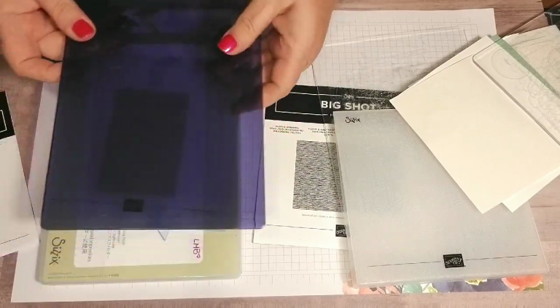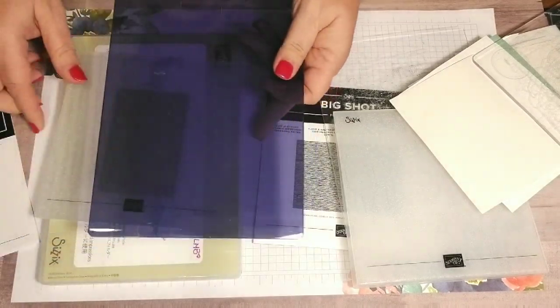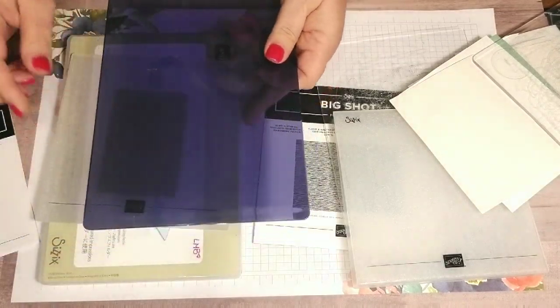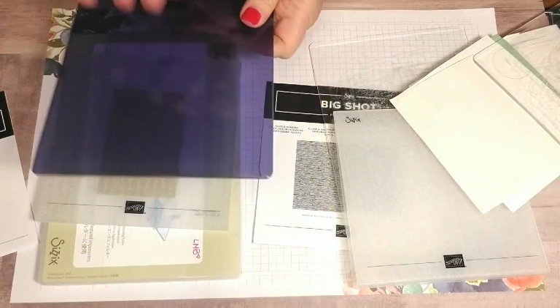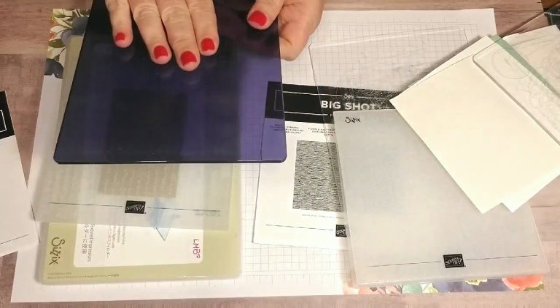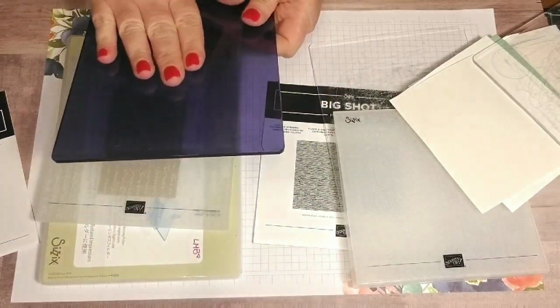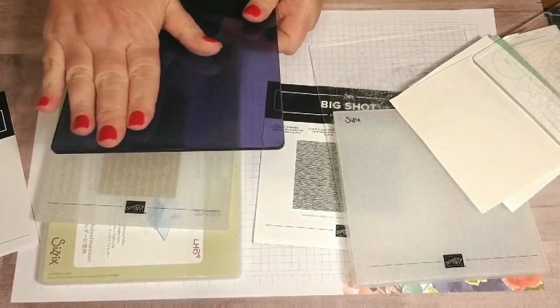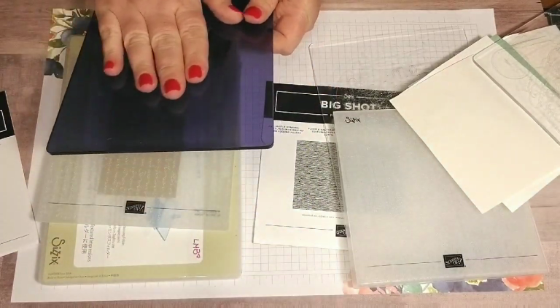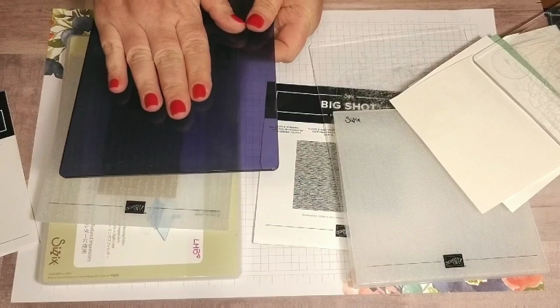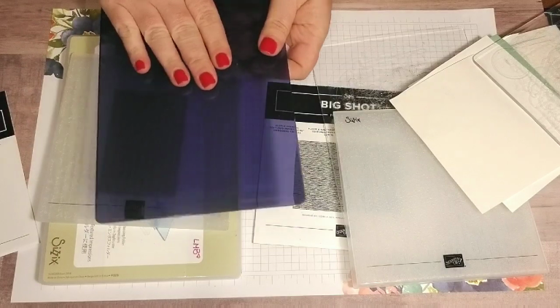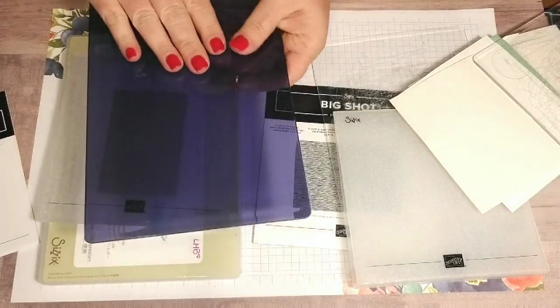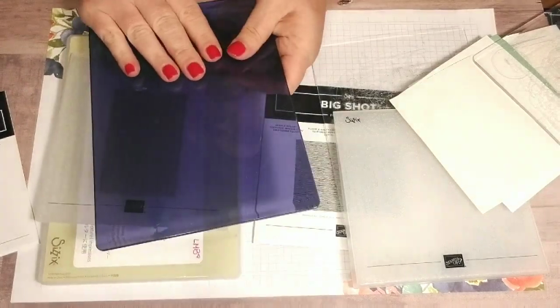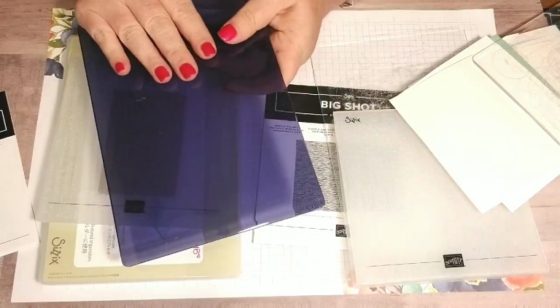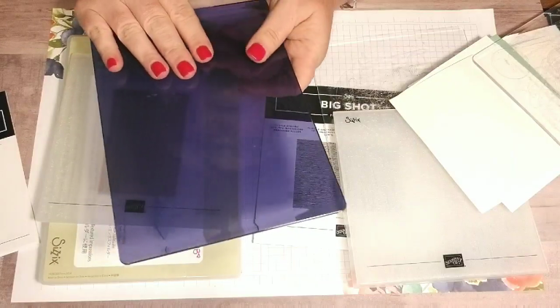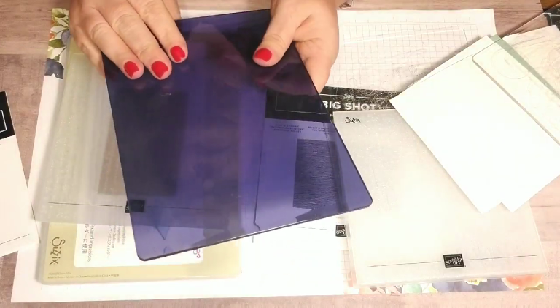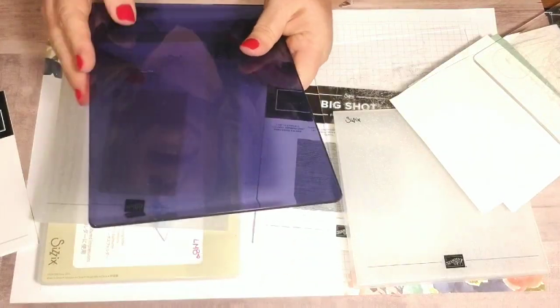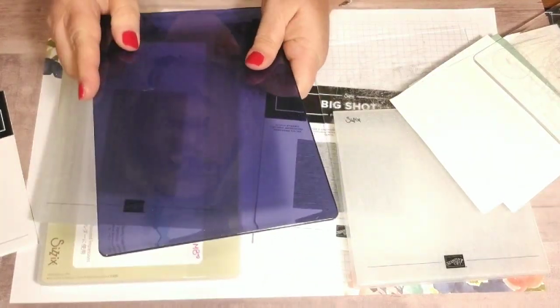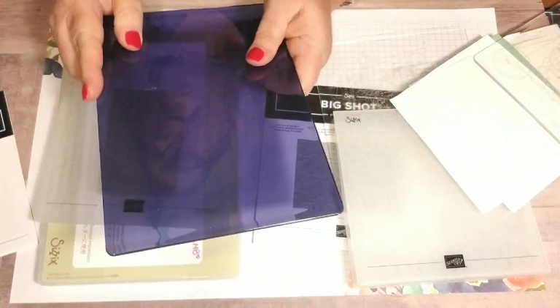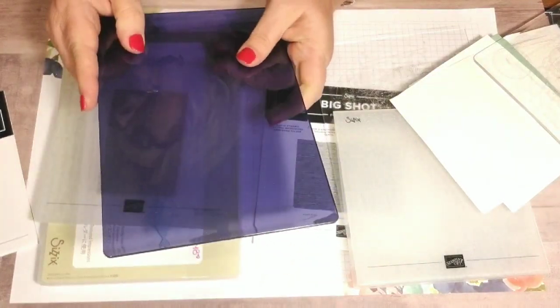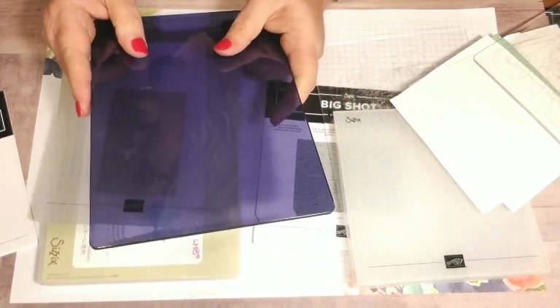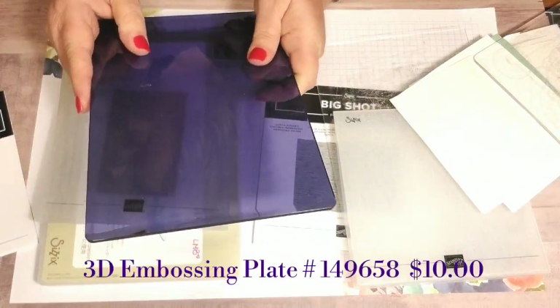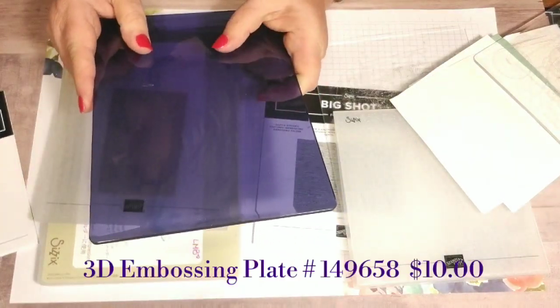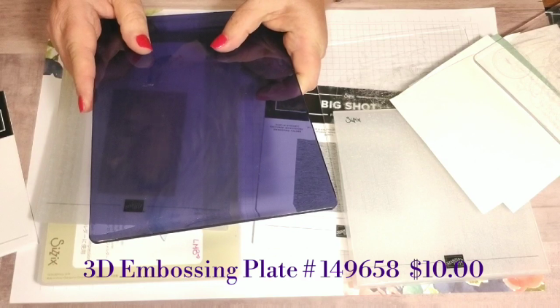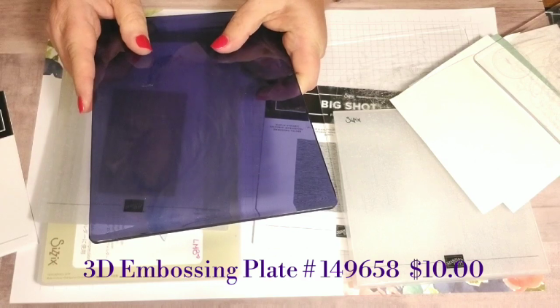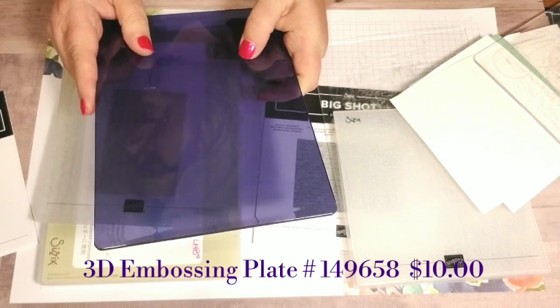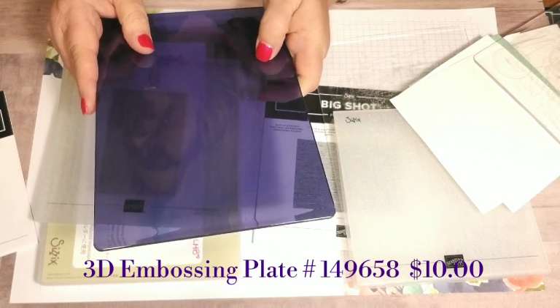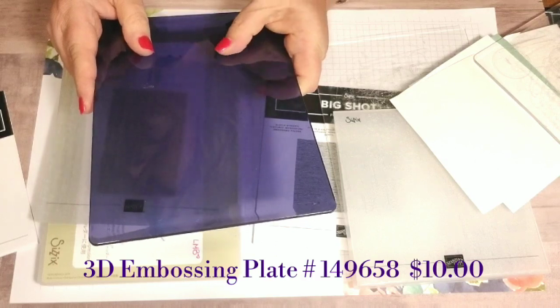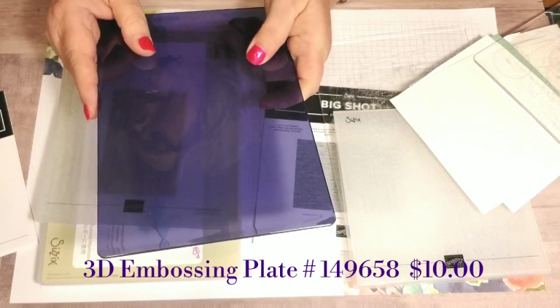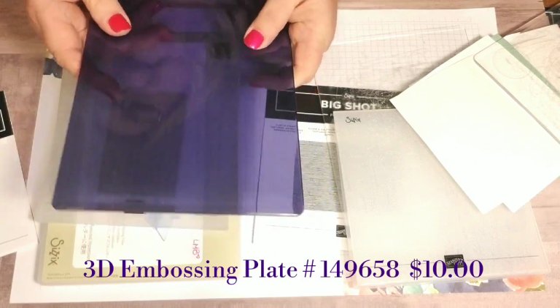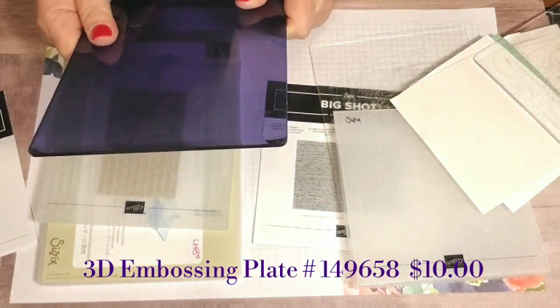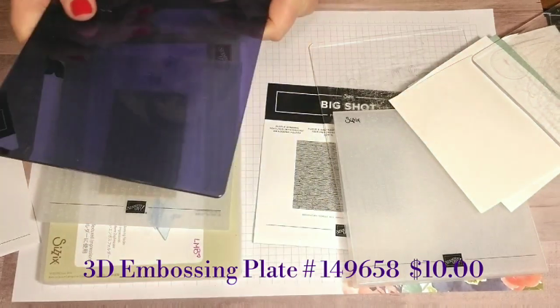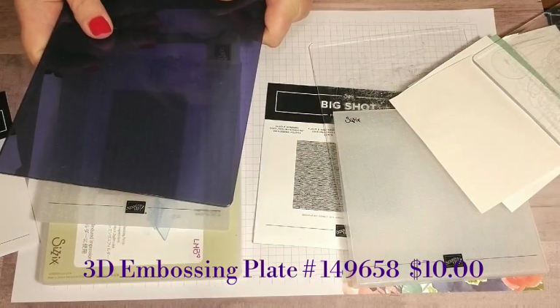The plate is available in the 2019-2020 annual catalog. It's item number 149658 and the plate is $10.